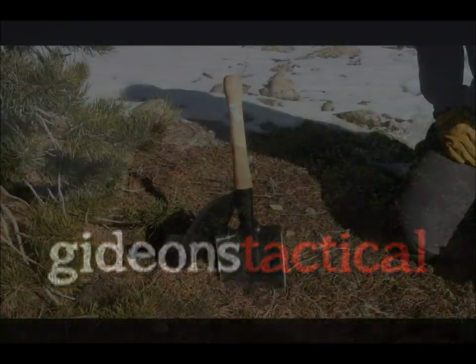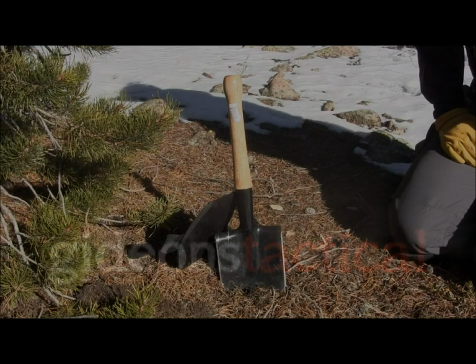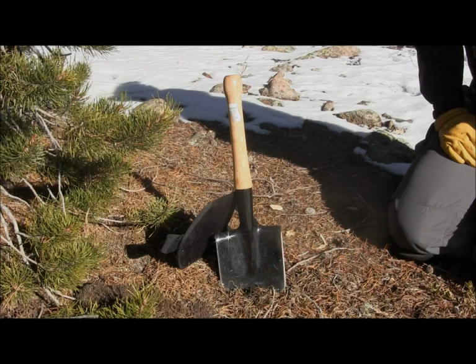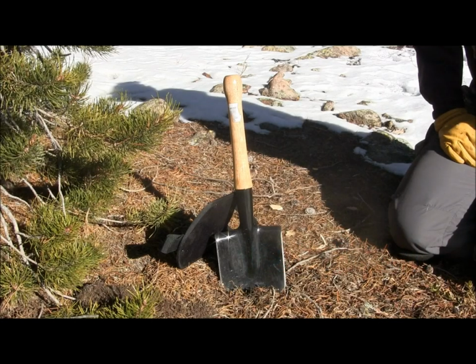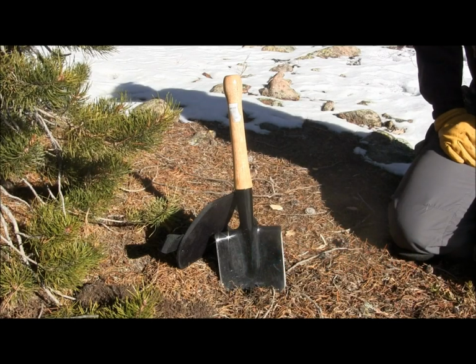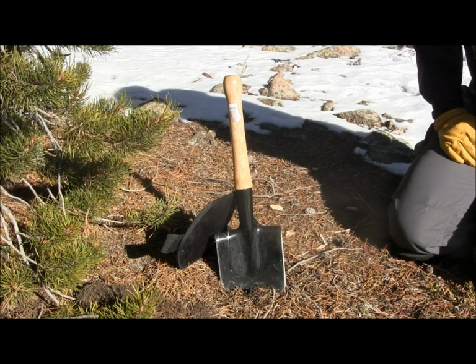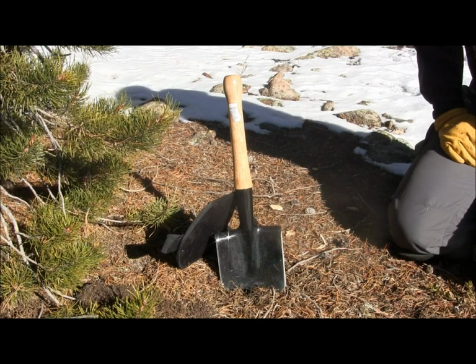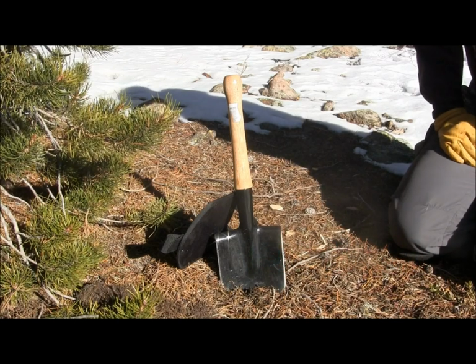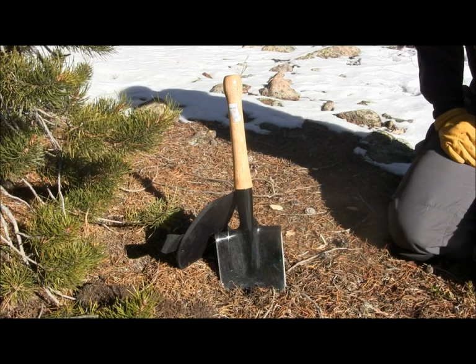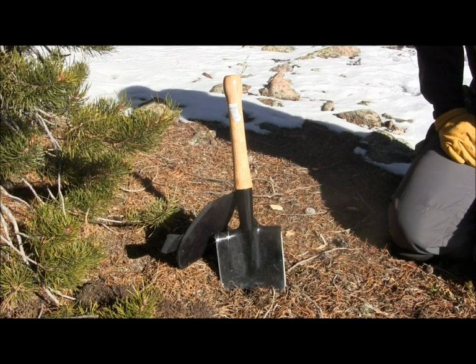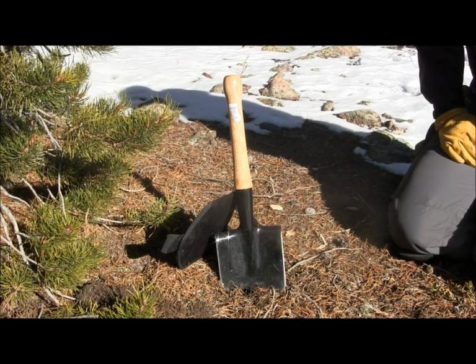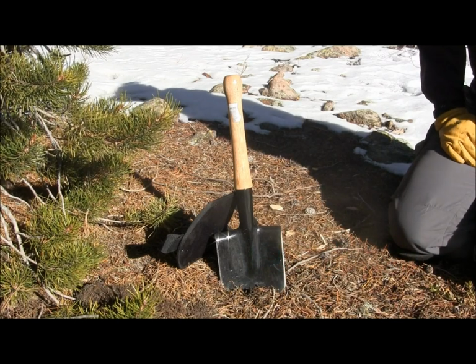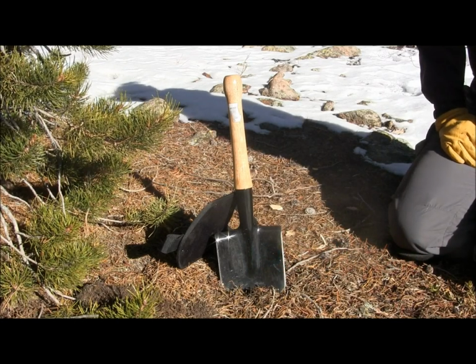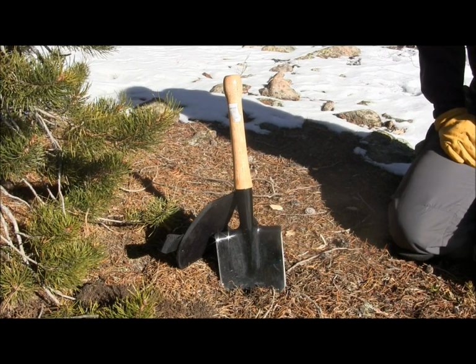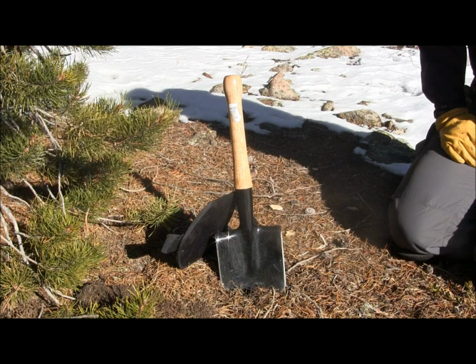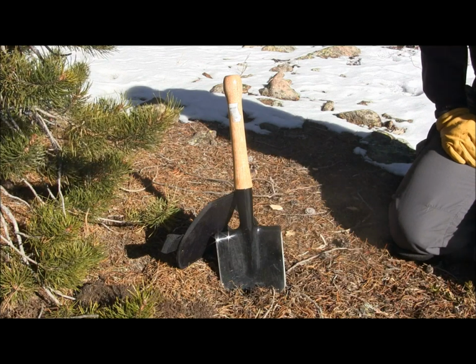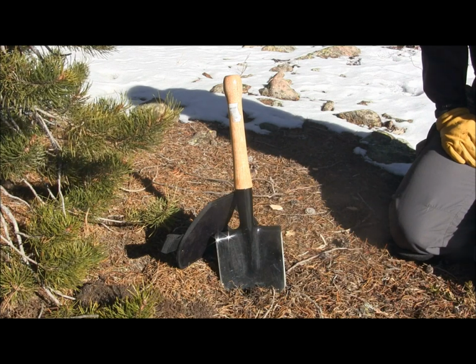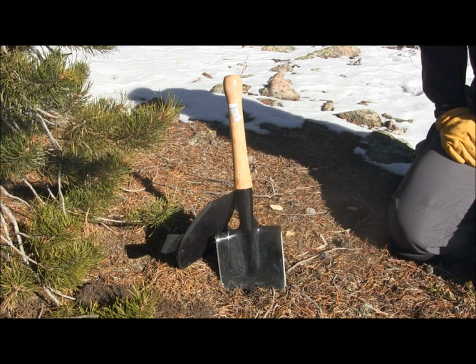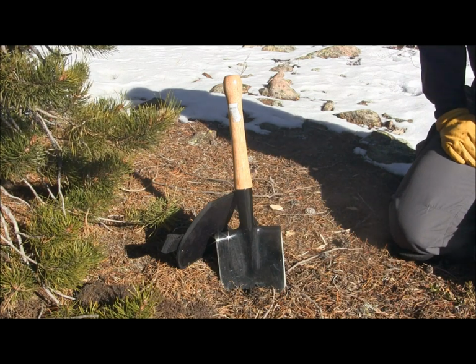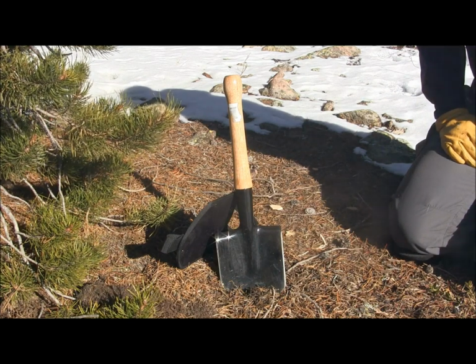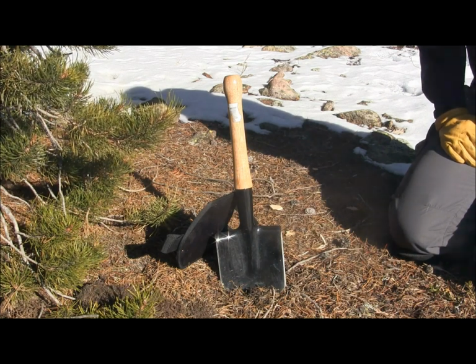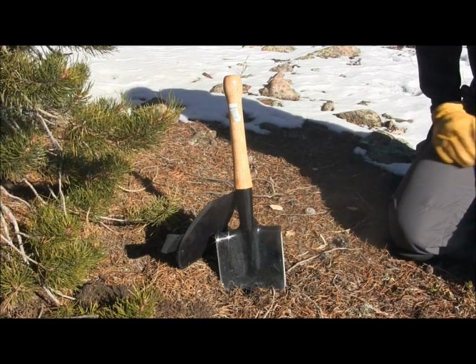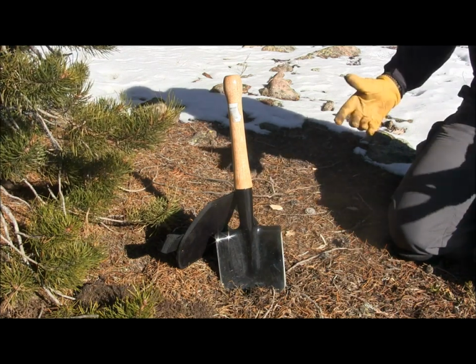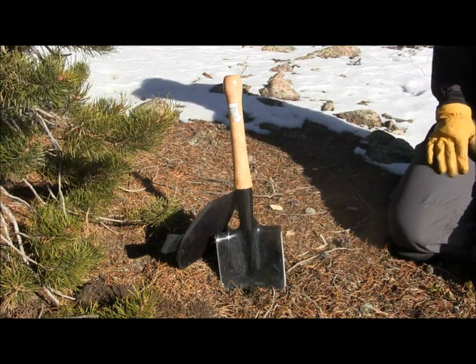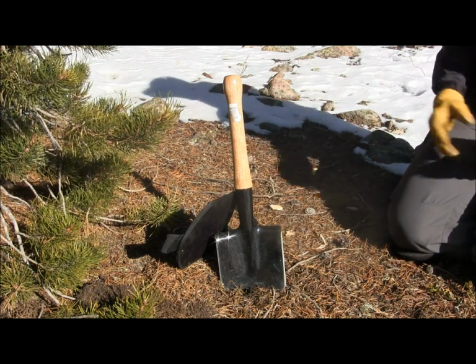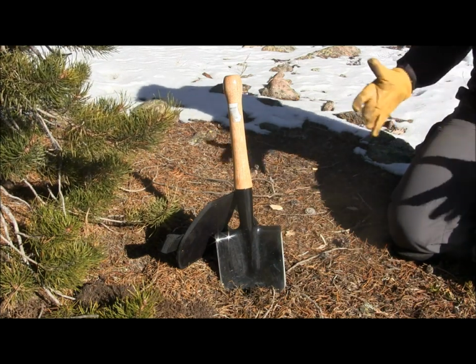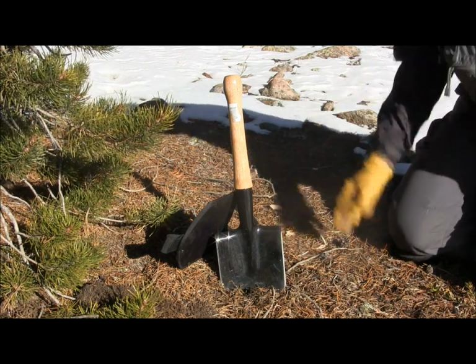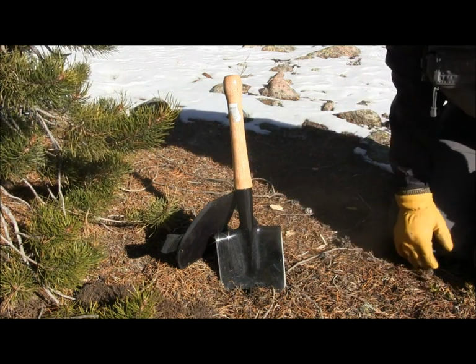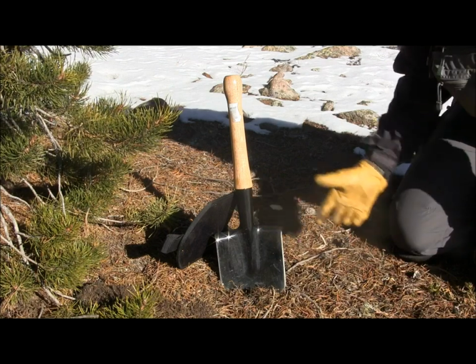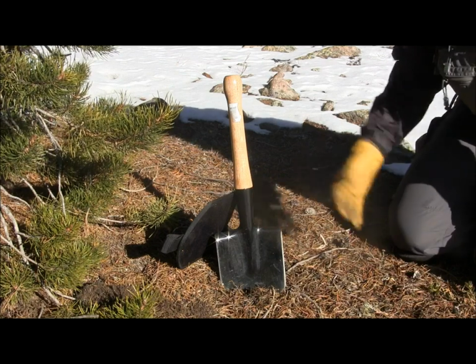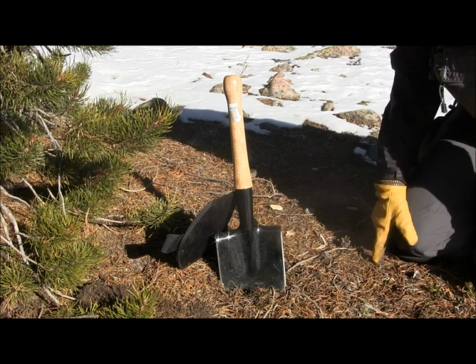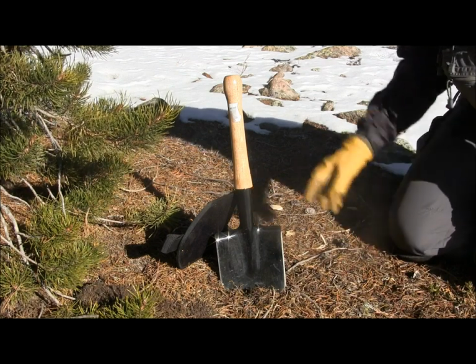Hey there, everyone. Aaron here. Welcome to another episode of Gideon's Tactical. Today we're going to be doing a quick field test and overview of the Cold Steel Special Forces Shovel. That's what we got here before us. I'll give you a couple of basic specs and we'll use it a little bit here.